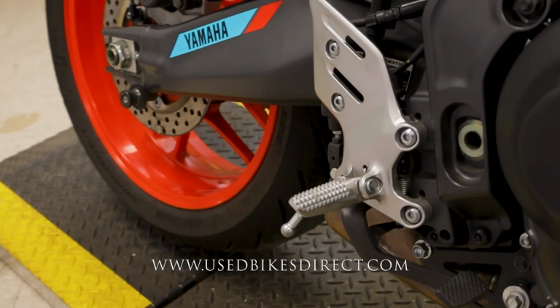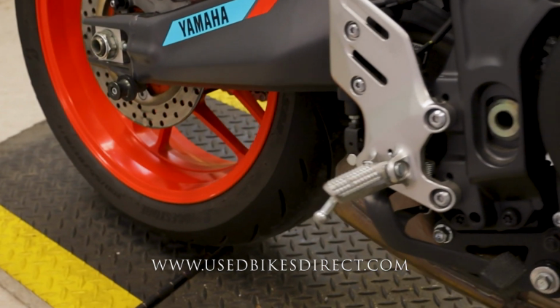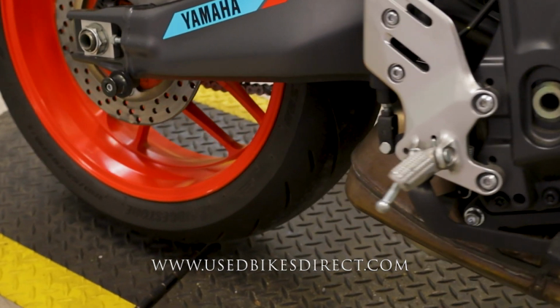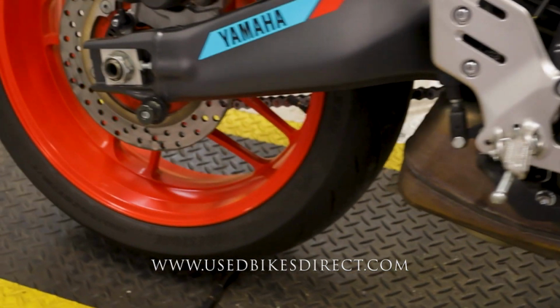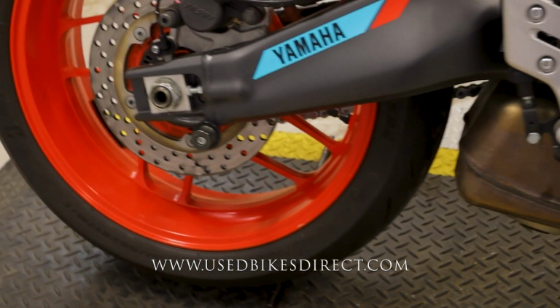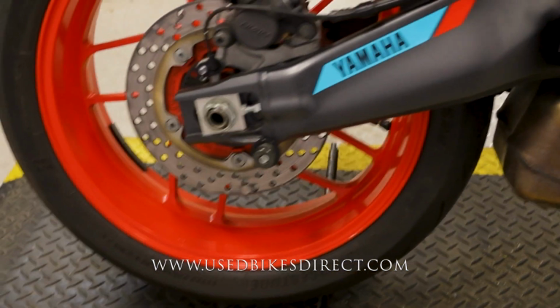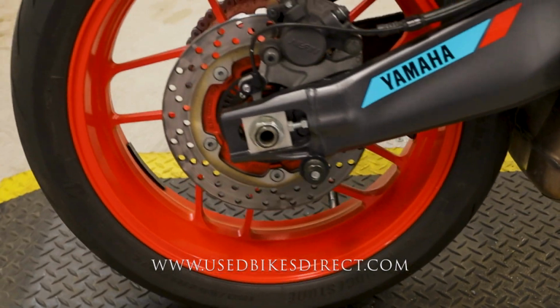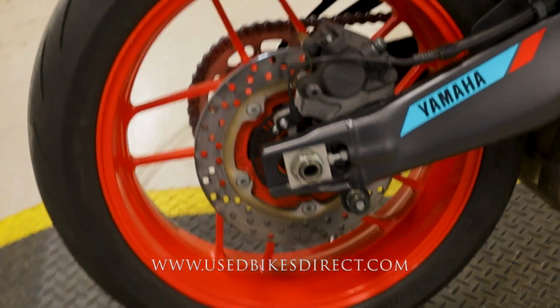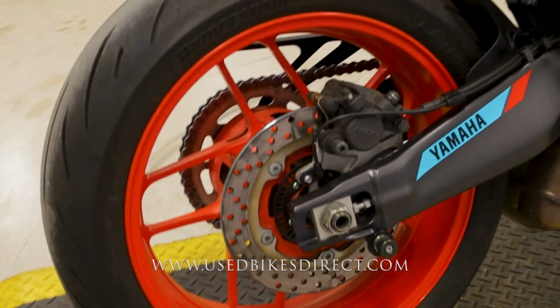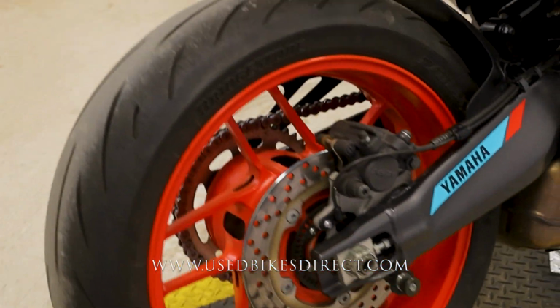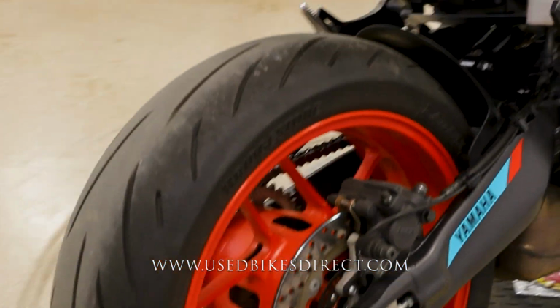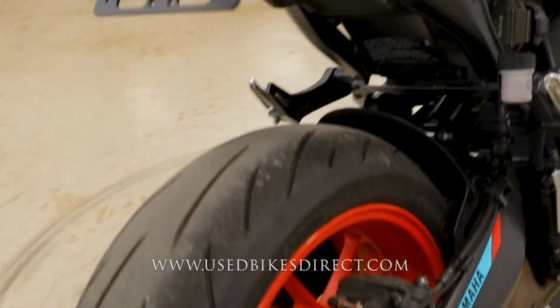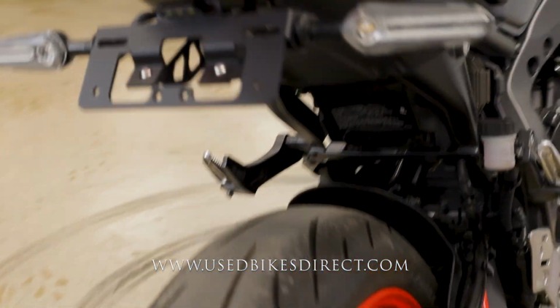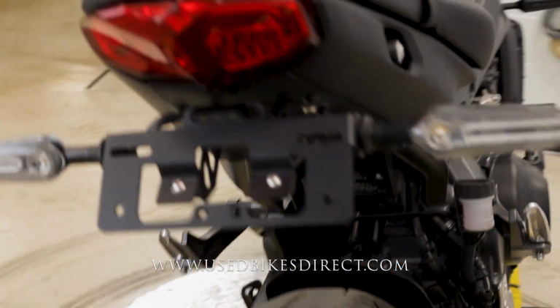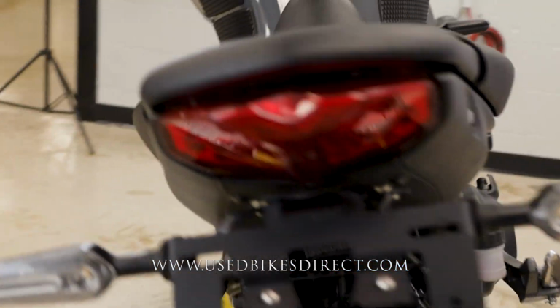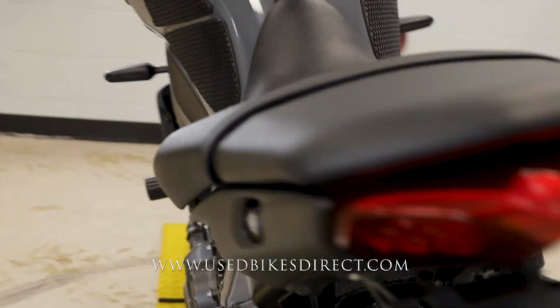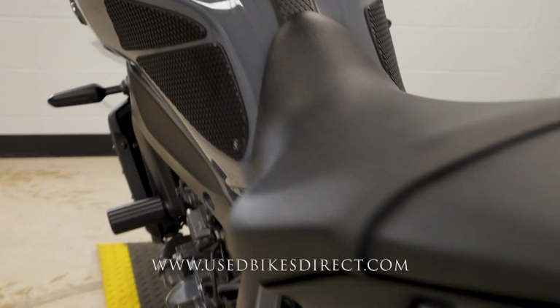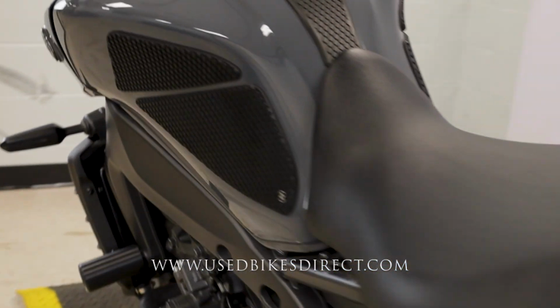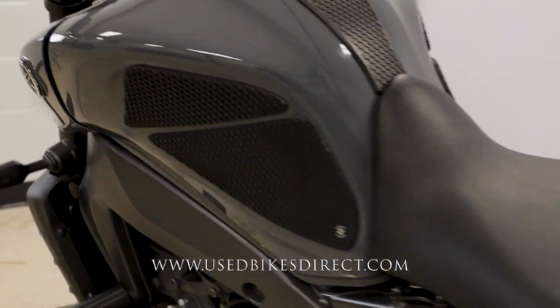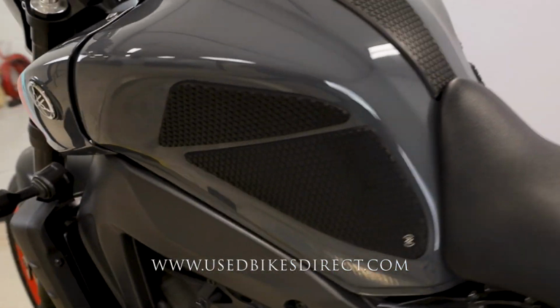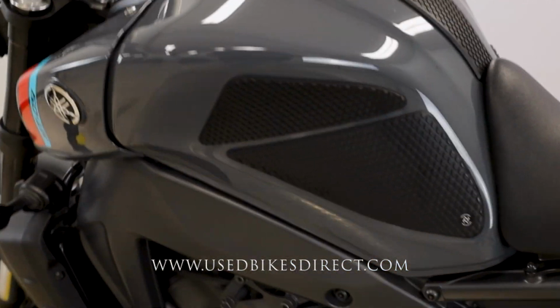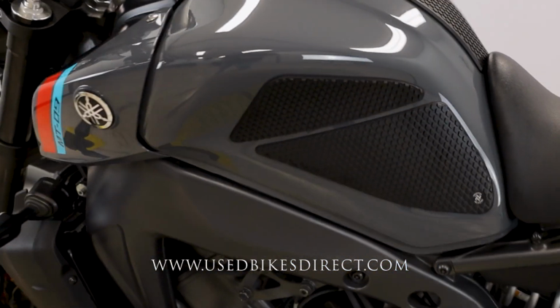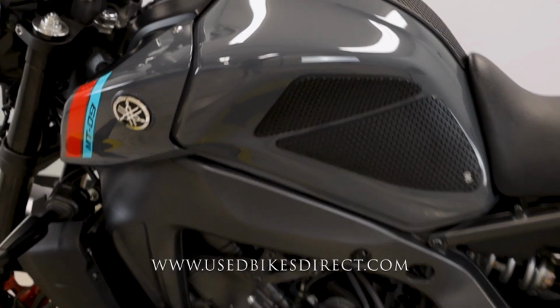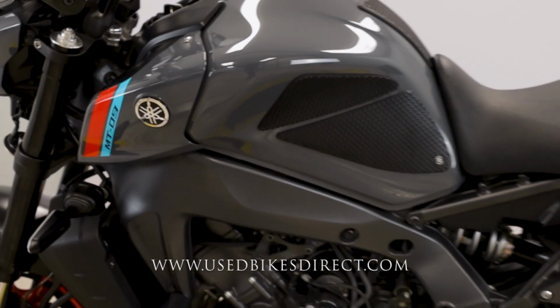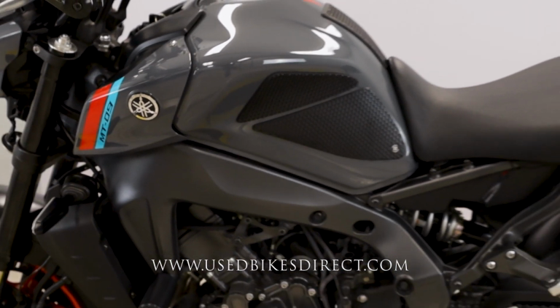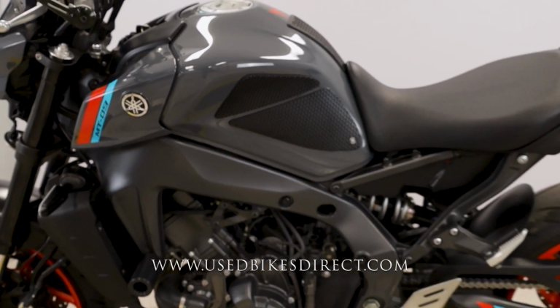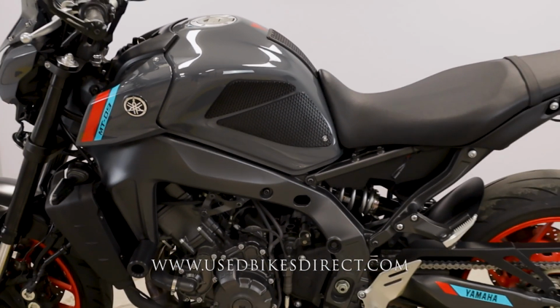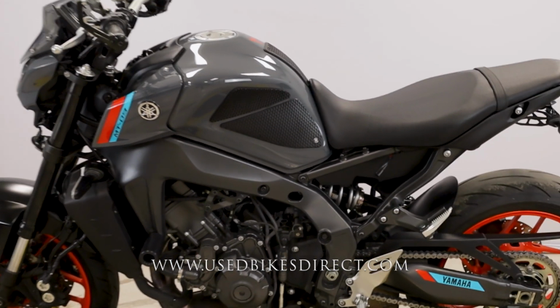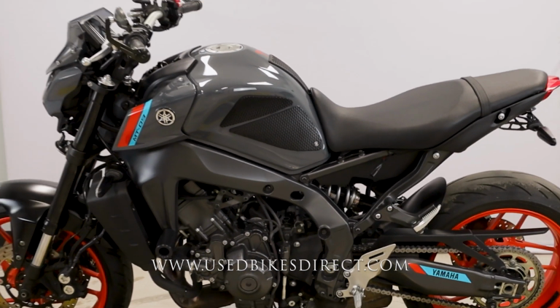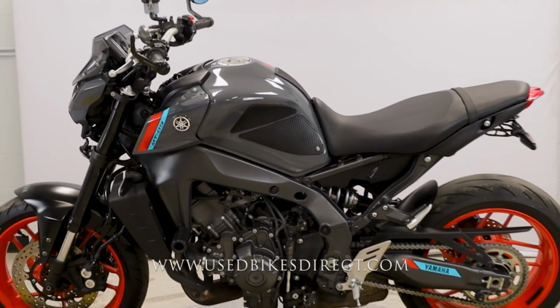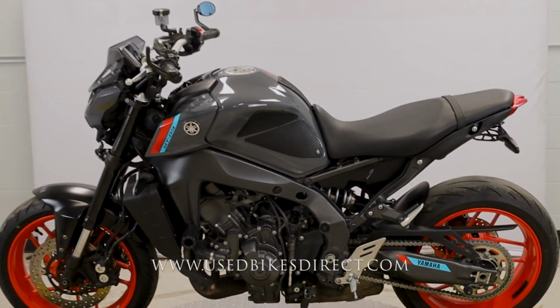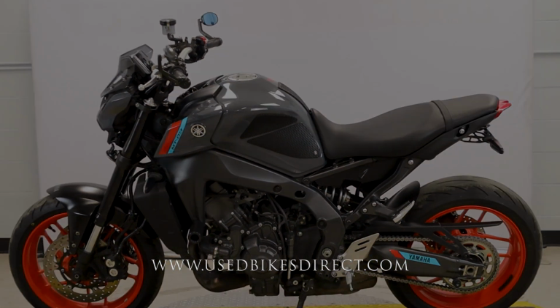Well, there she is guys. Be sure to find us on the web to see more at usedbikesdirect.com. Give us a call with any questions whatsoever at 866-576-2453.